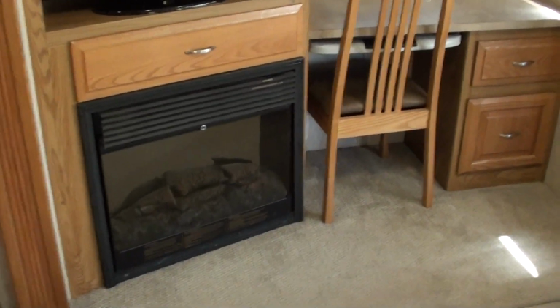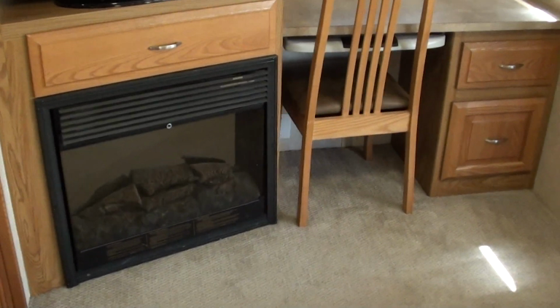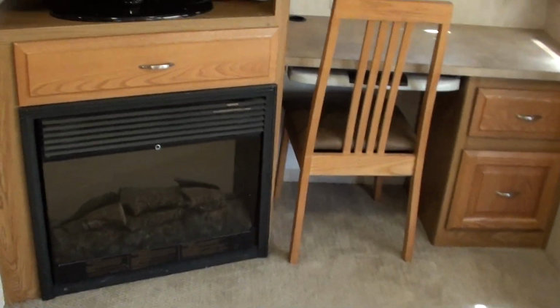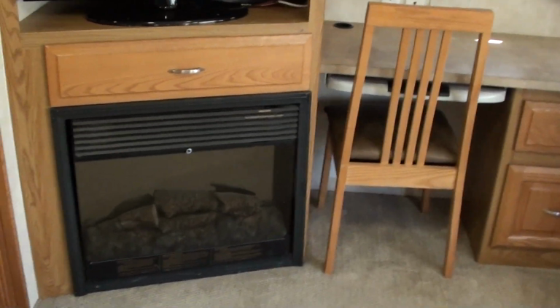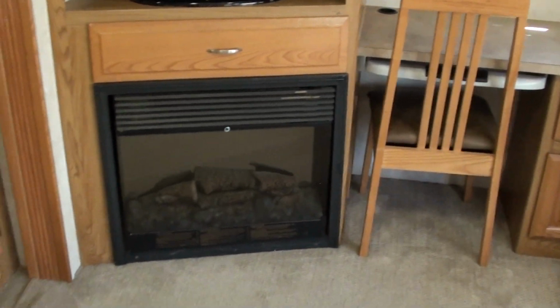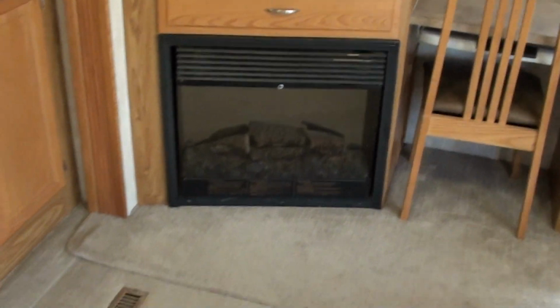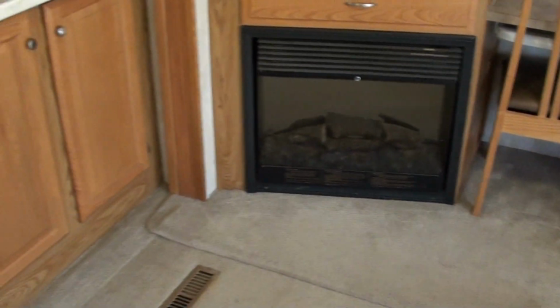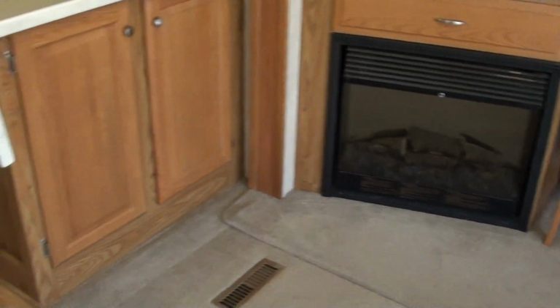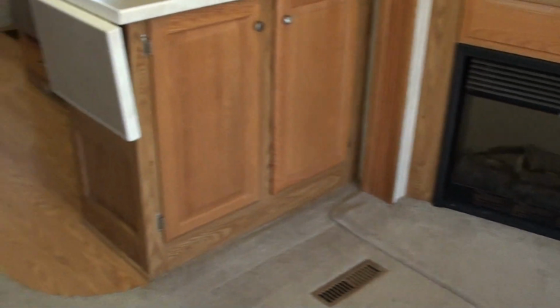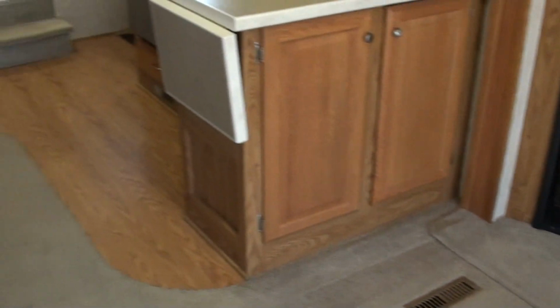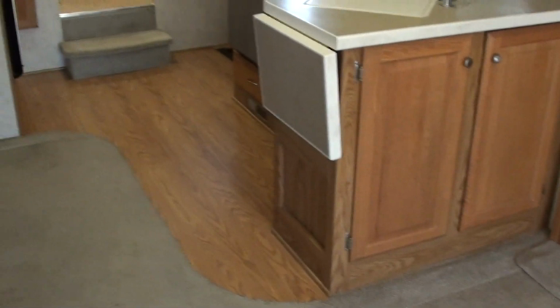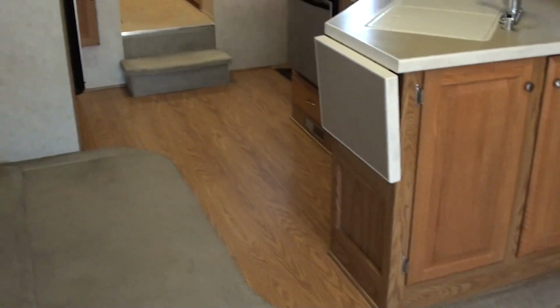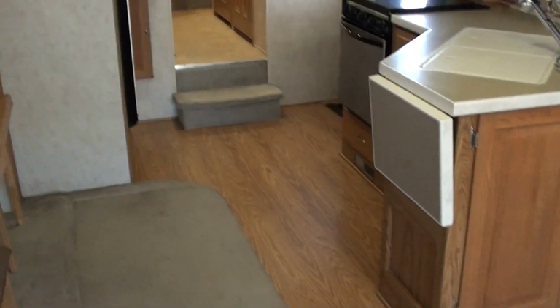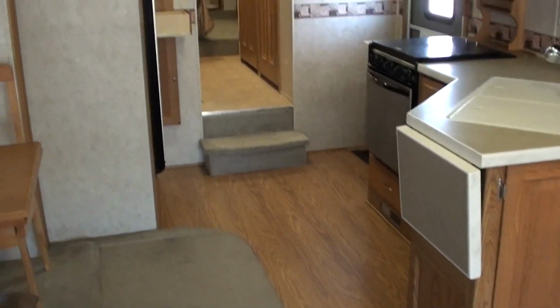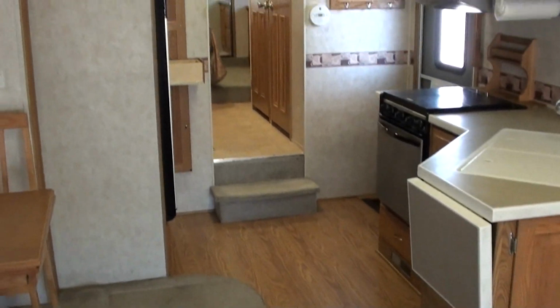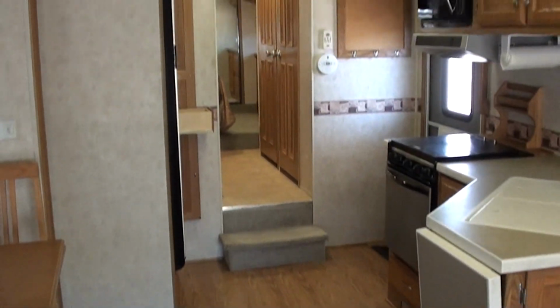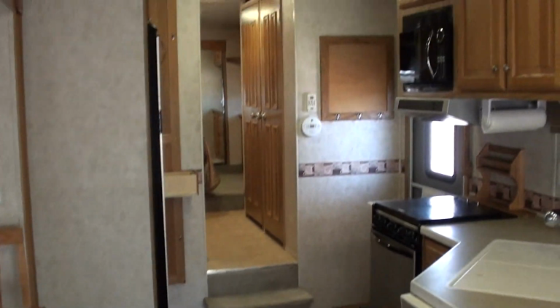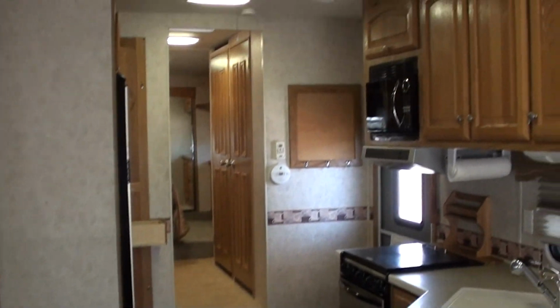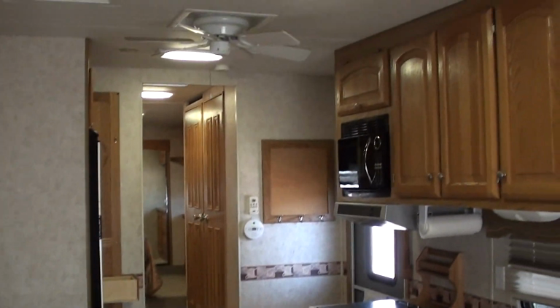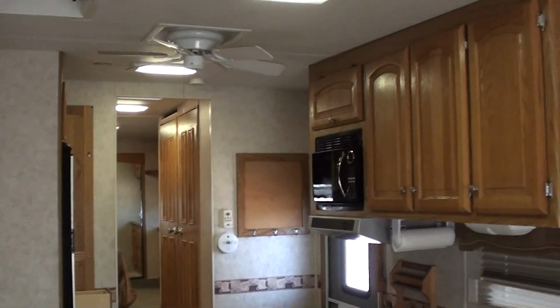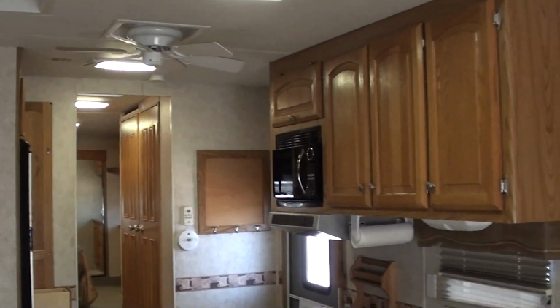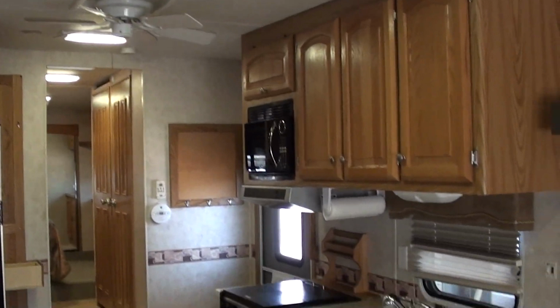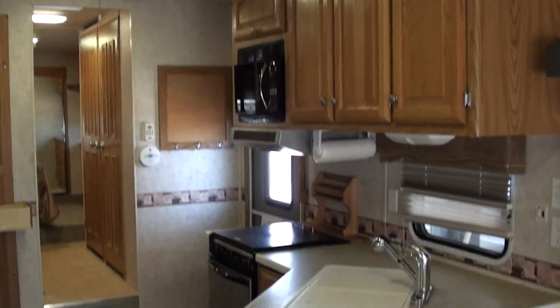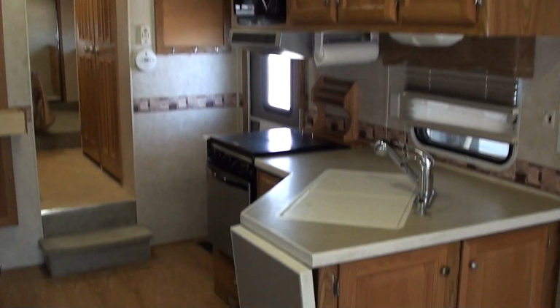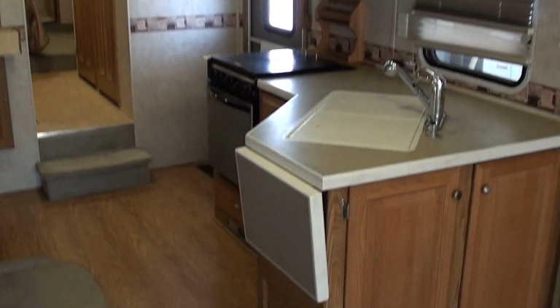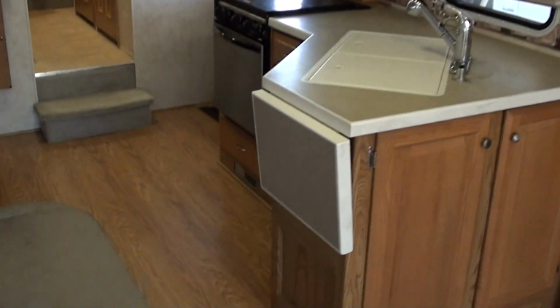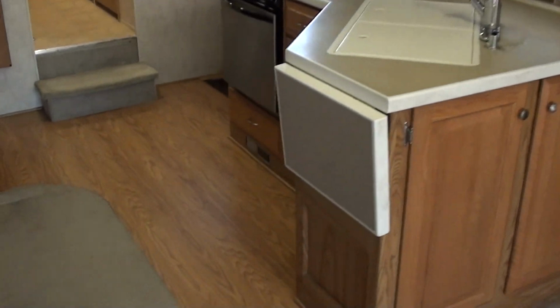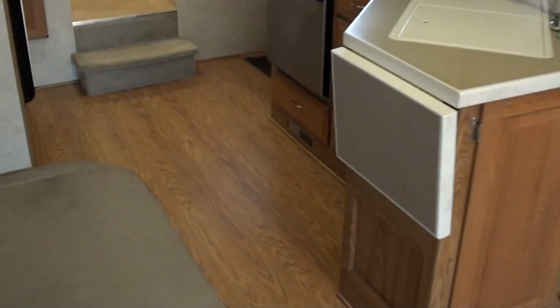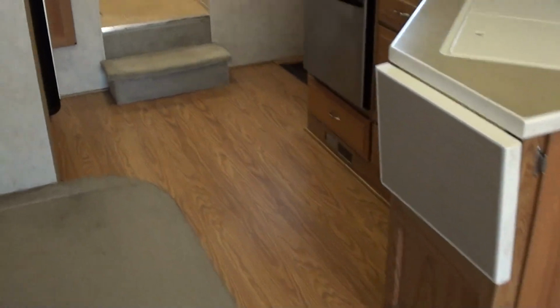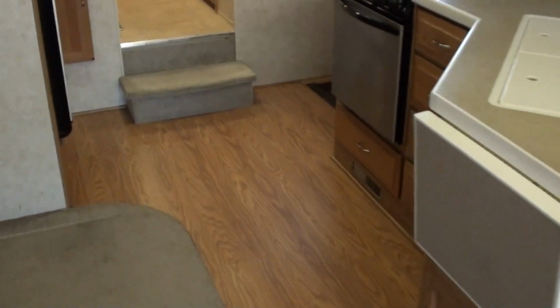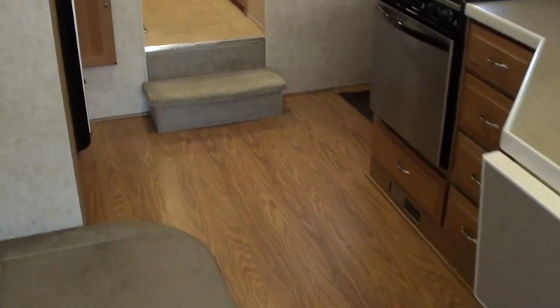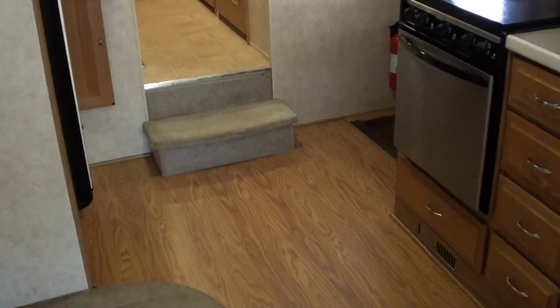With the furnace, the fireplace, and the two air conditioners, this is a true all-weather coach — all-season insulated. Some manufacturers call it an Arctic package or all-weather package.